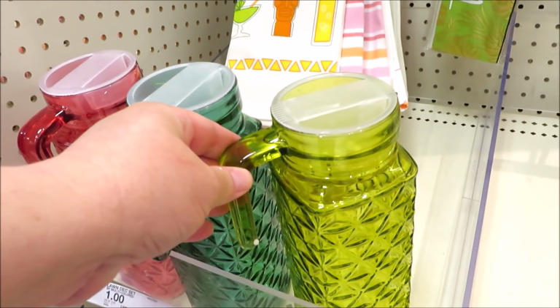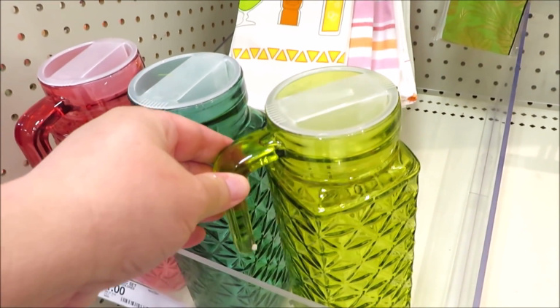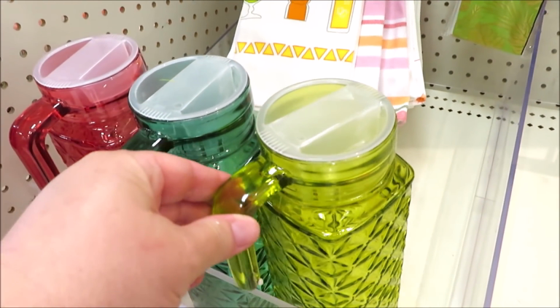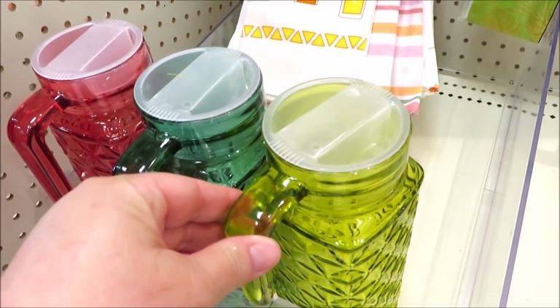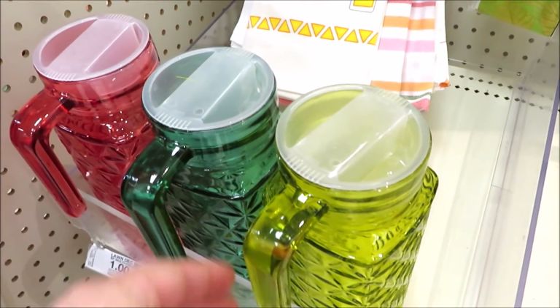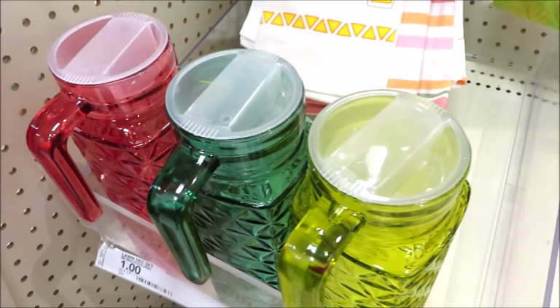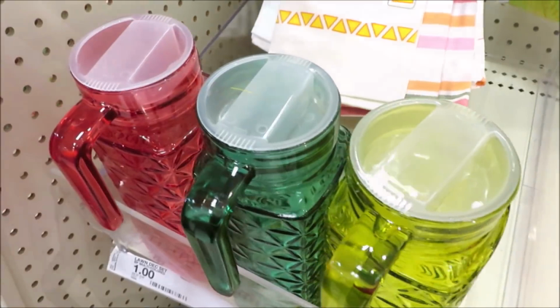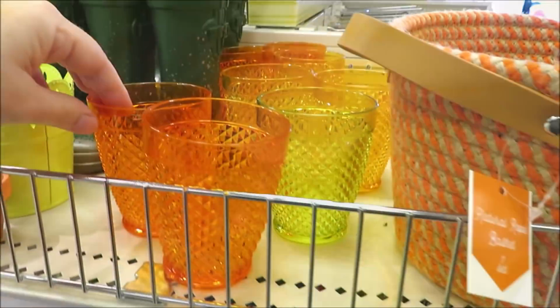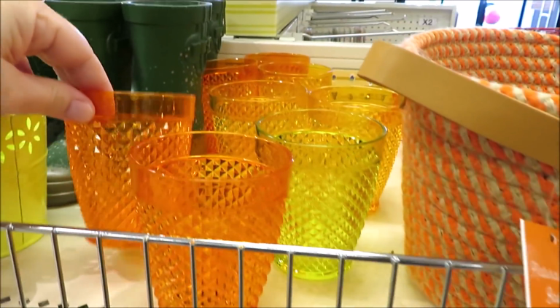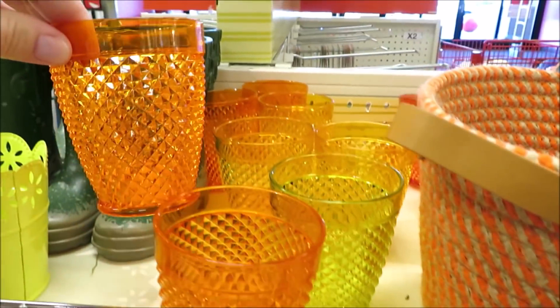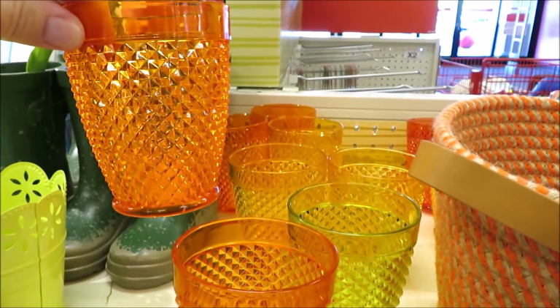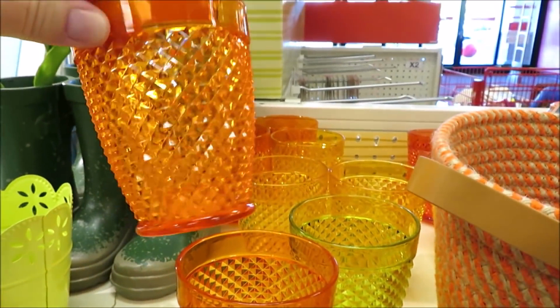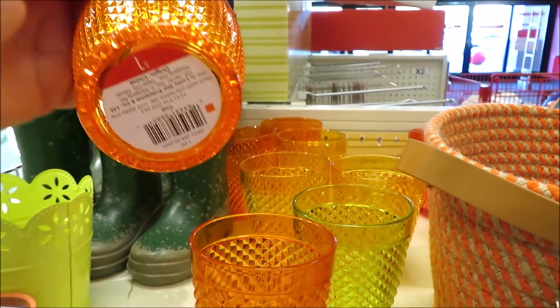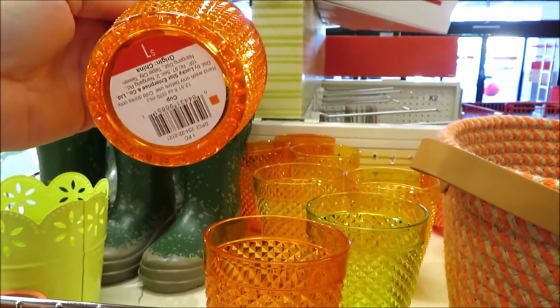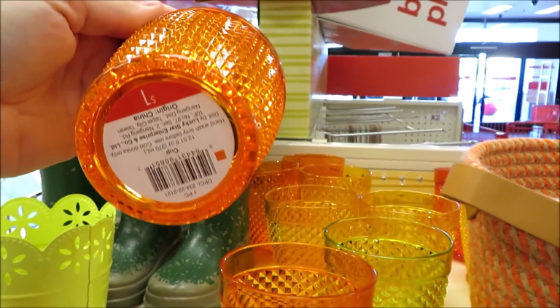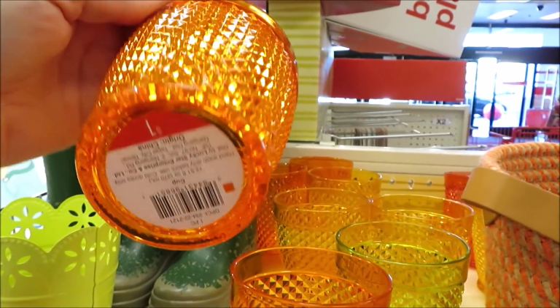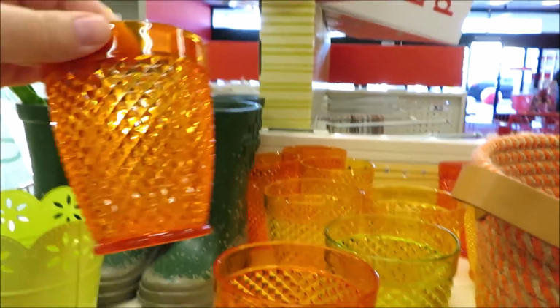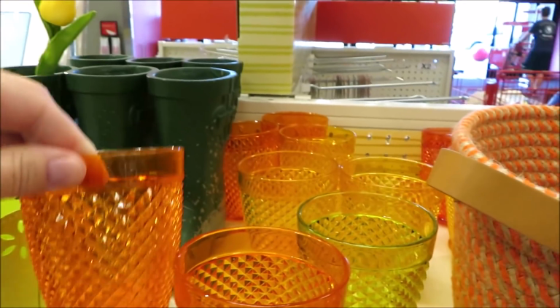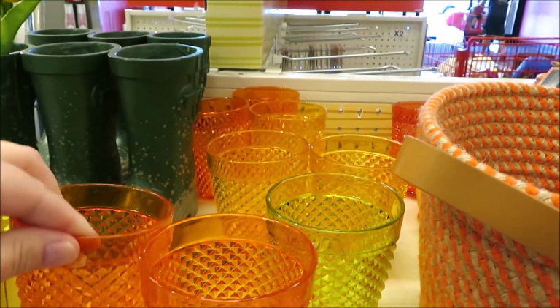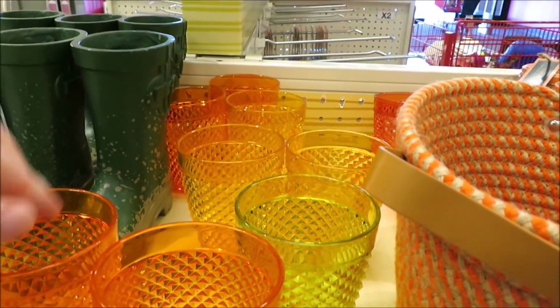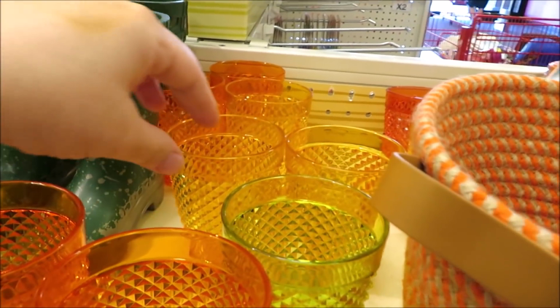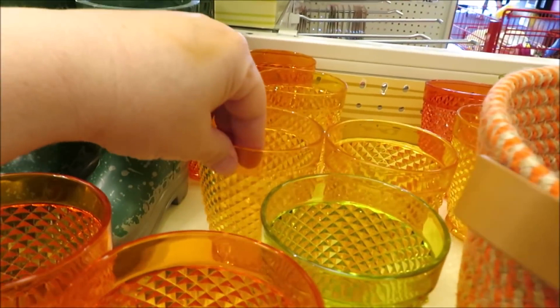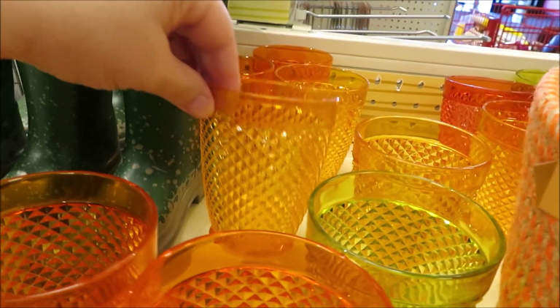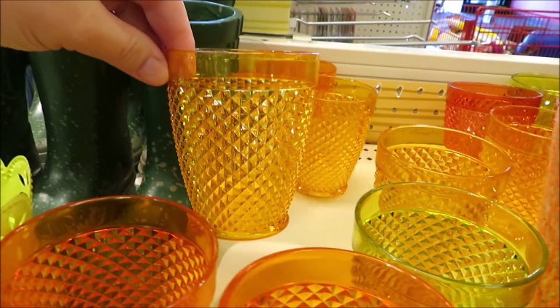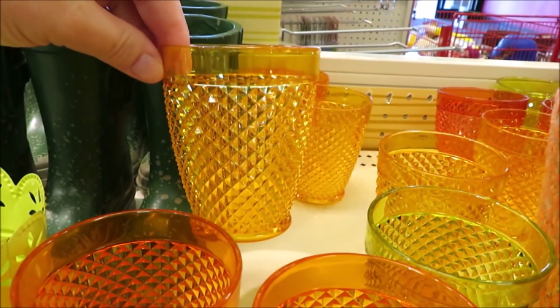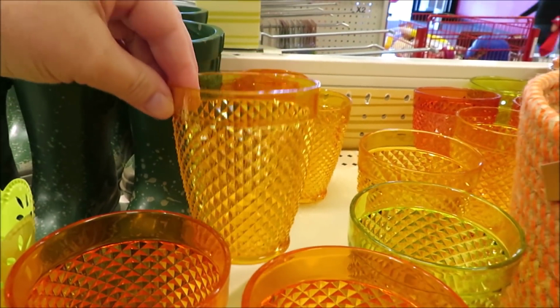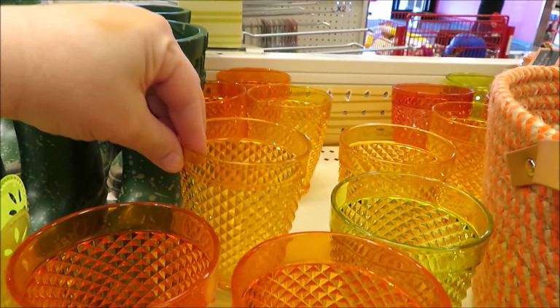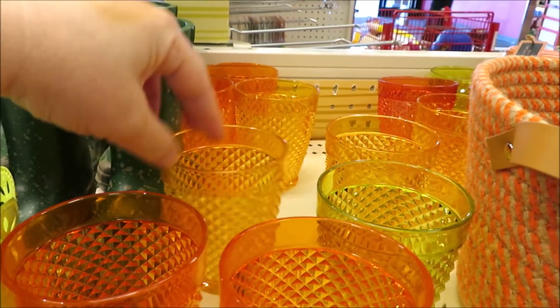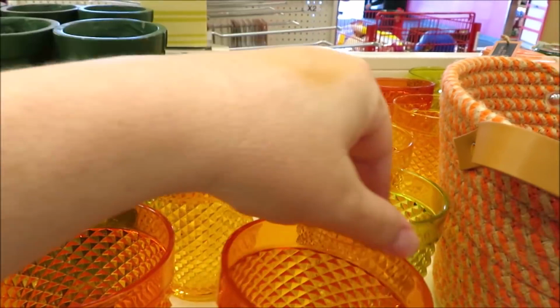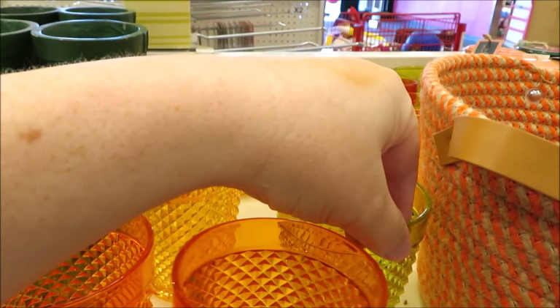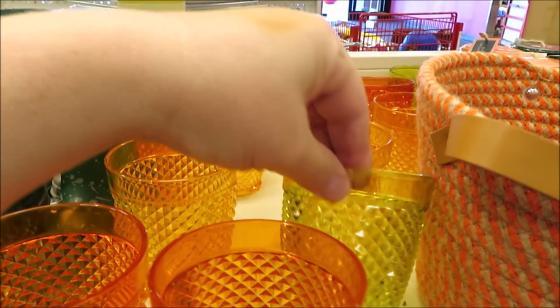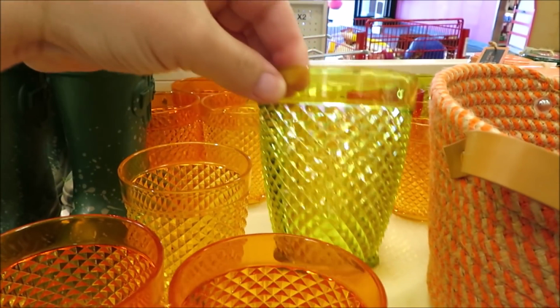They're also putting out these little plastic cups for just a dollar. I found them in a bright orange, a lighter orange, and the chartreuse green.